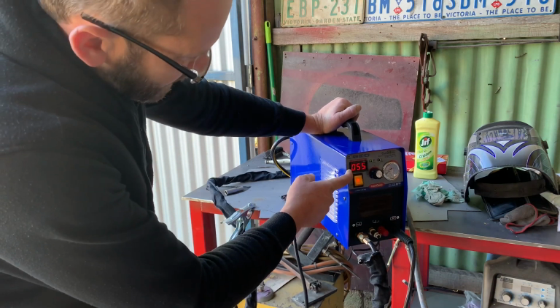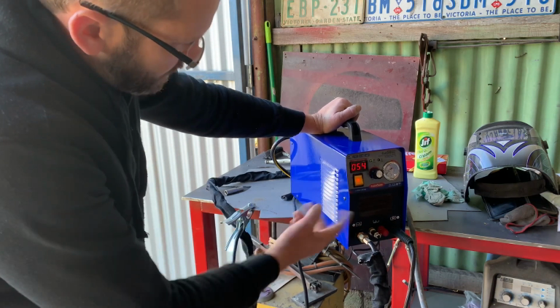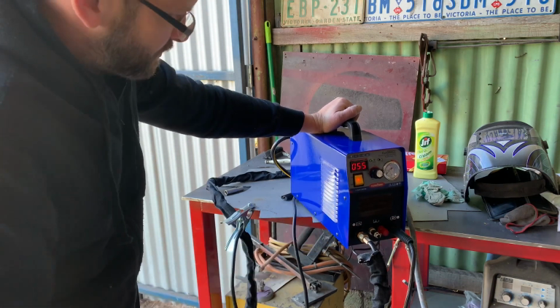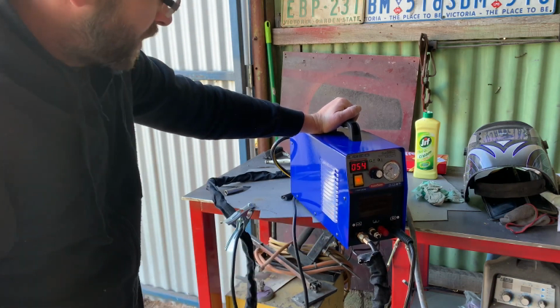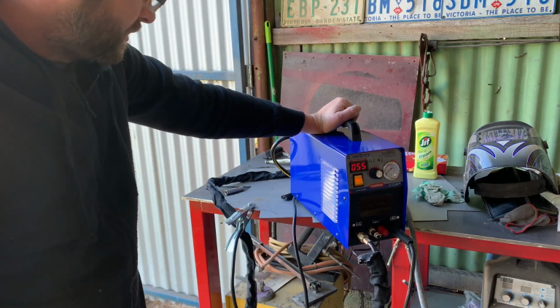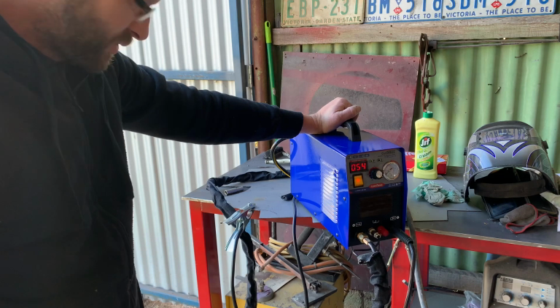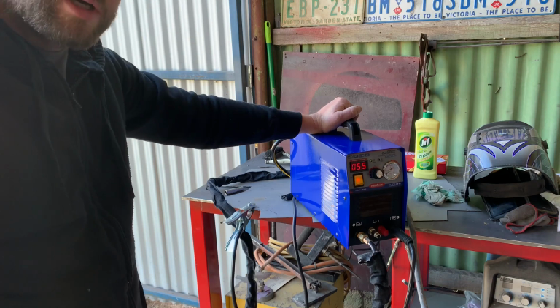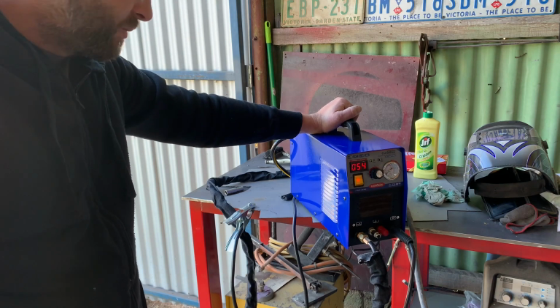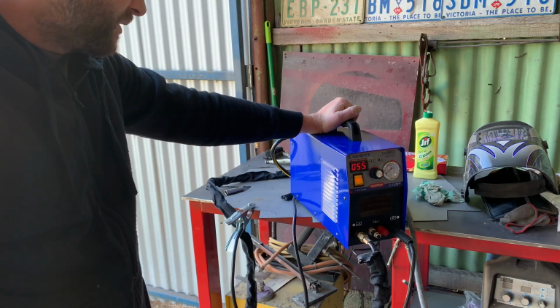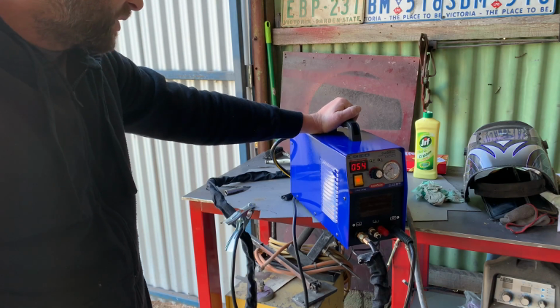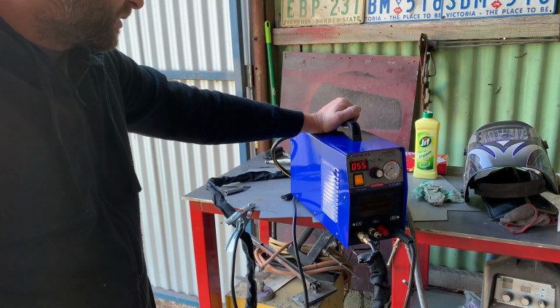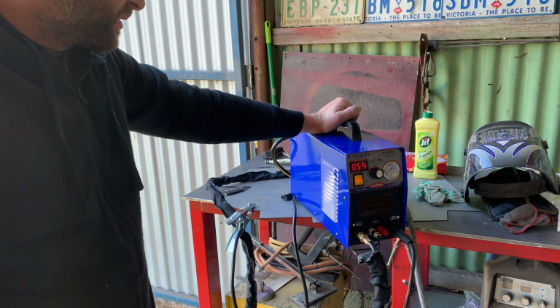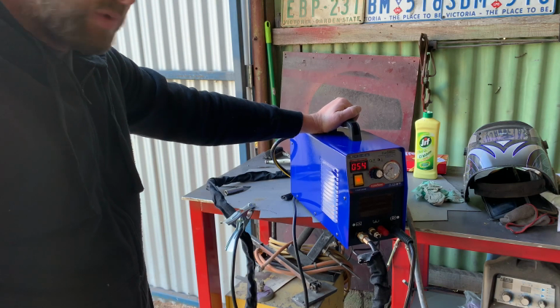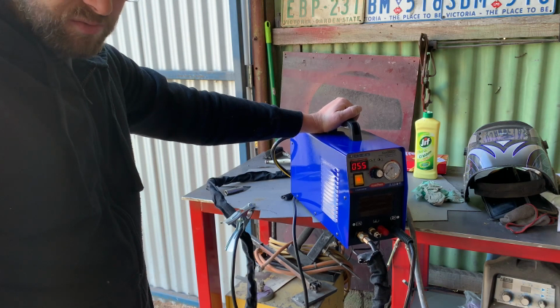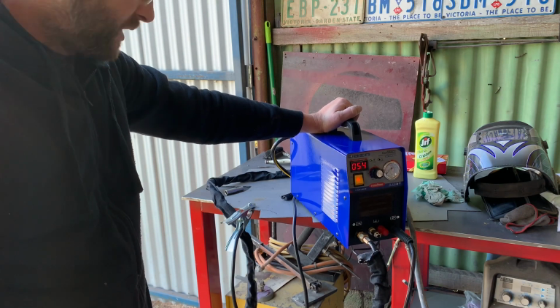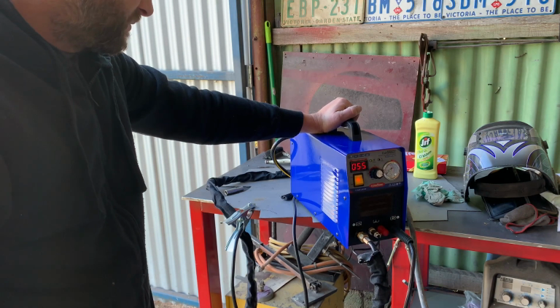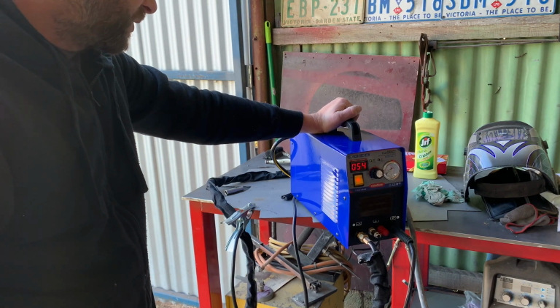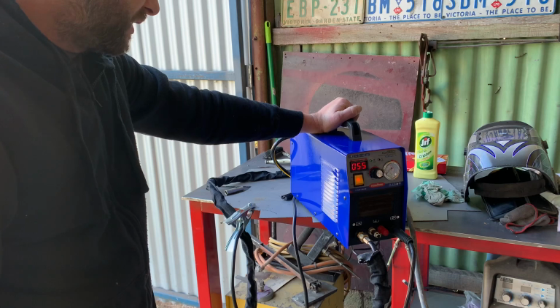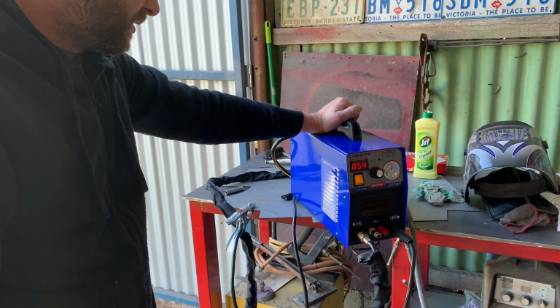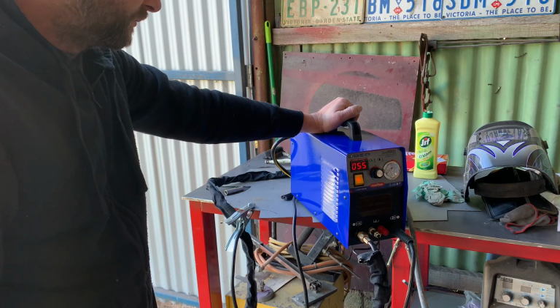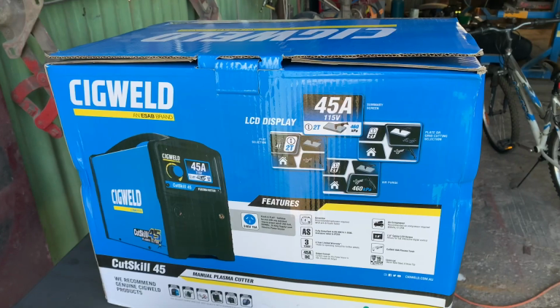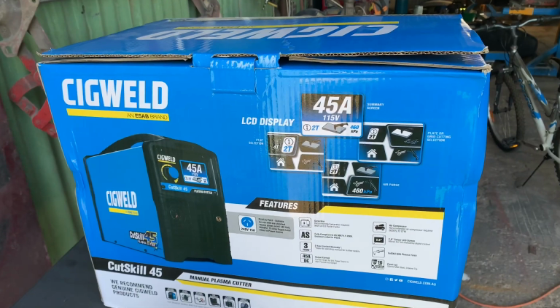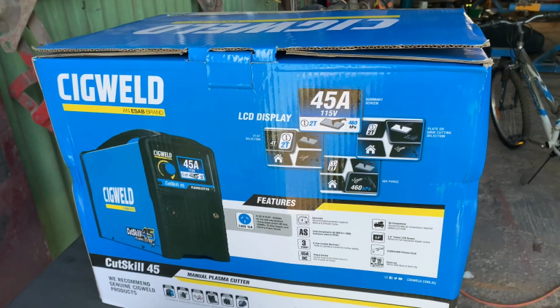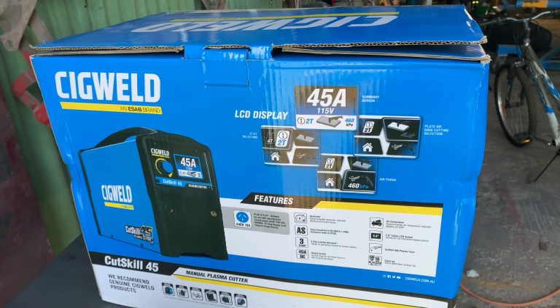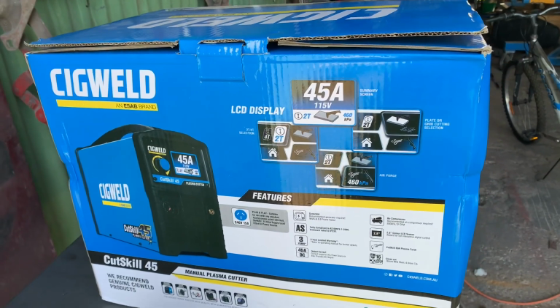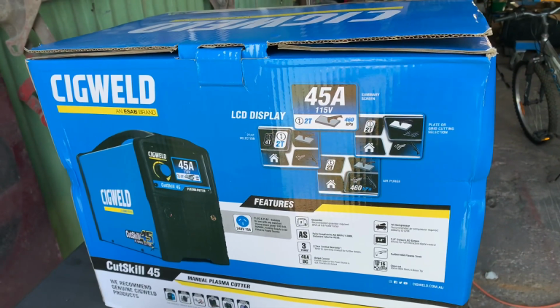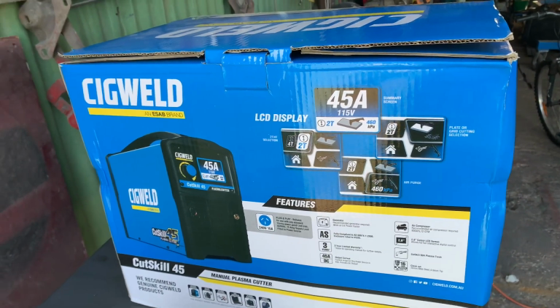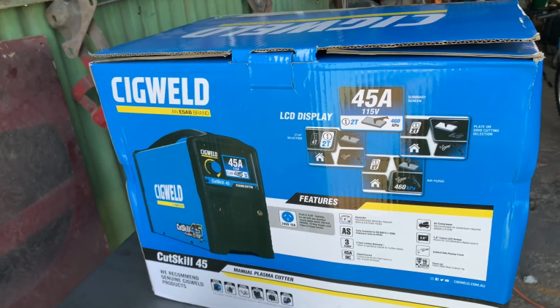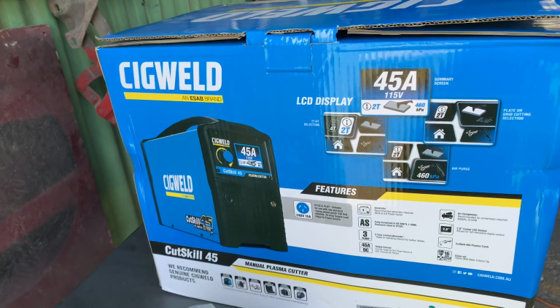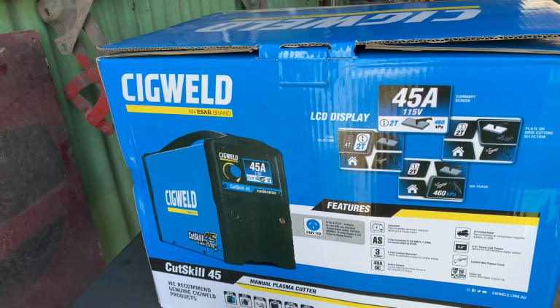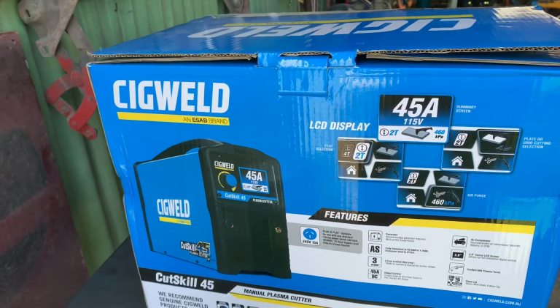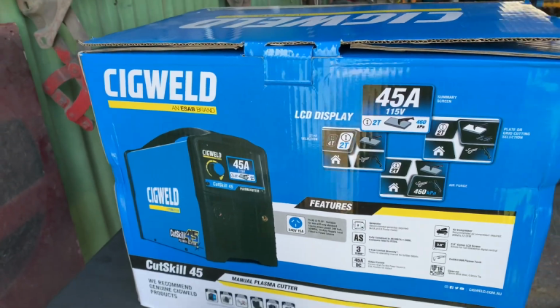It's 50 amp, but not good enough for 10mm steel, which would be good. Unfortunately it's not. No more stuffing around — I've got myself a real plasma cutter.